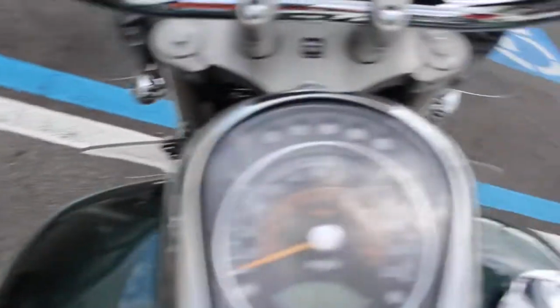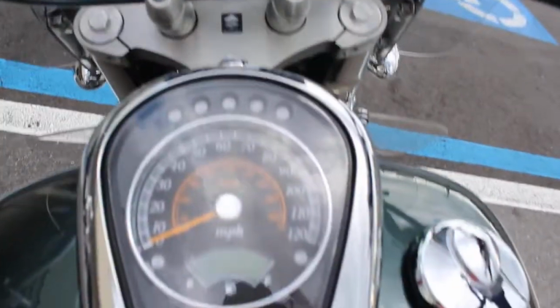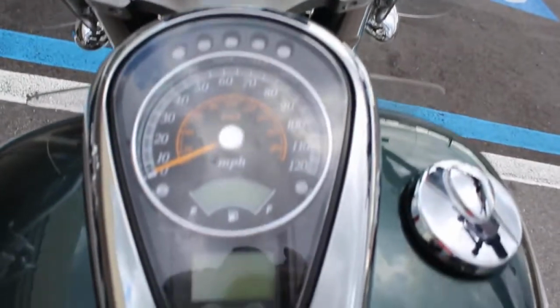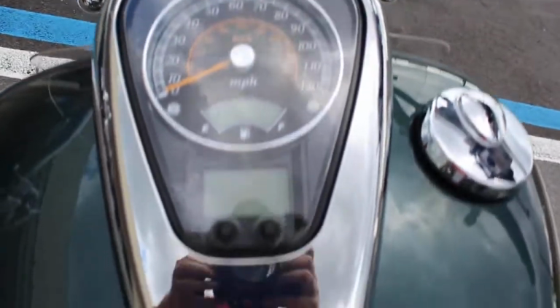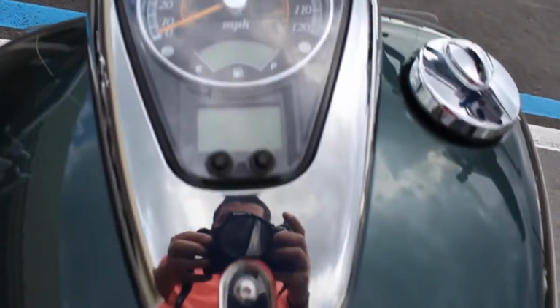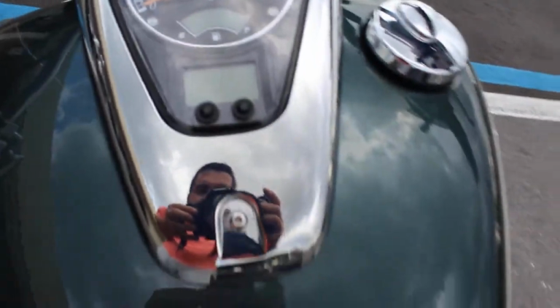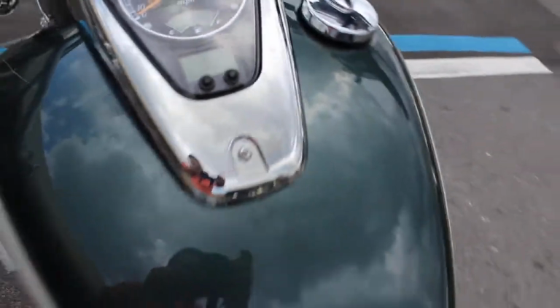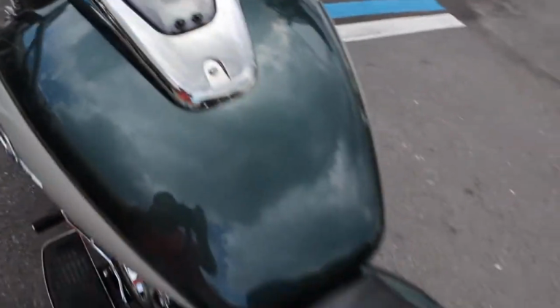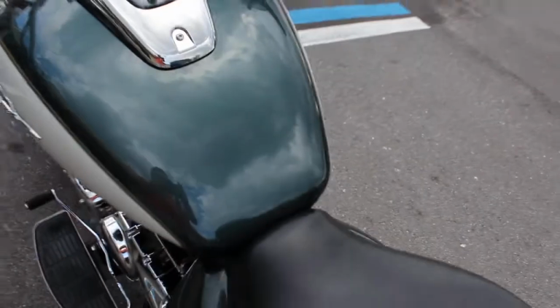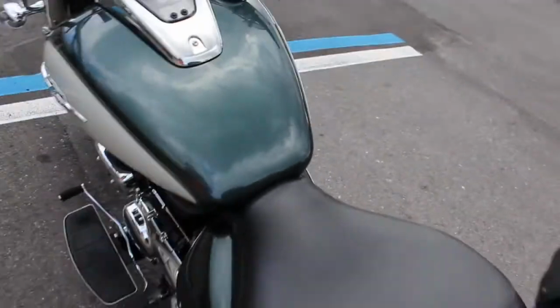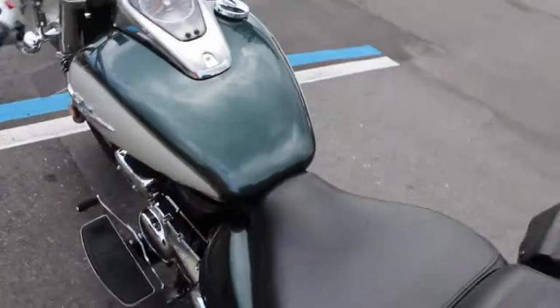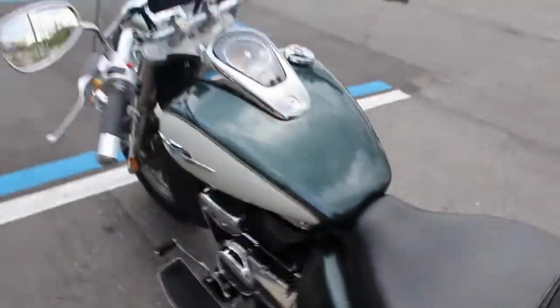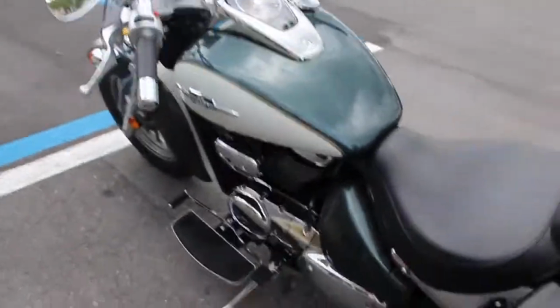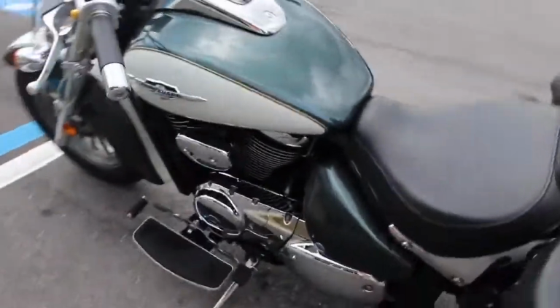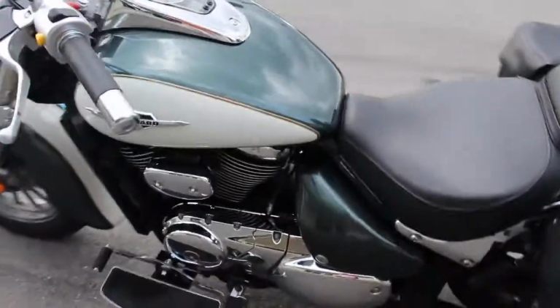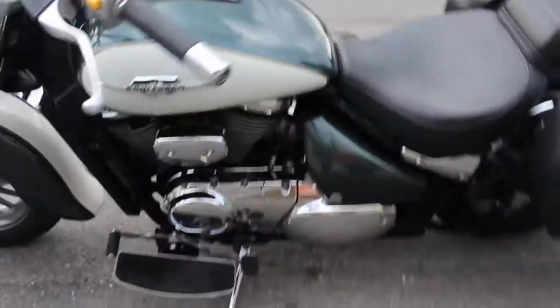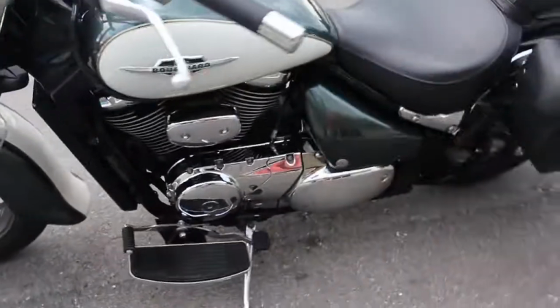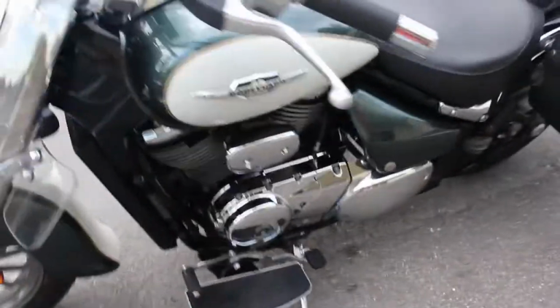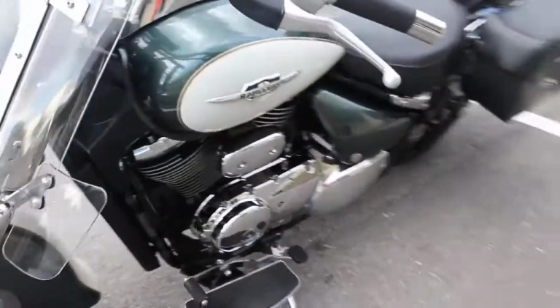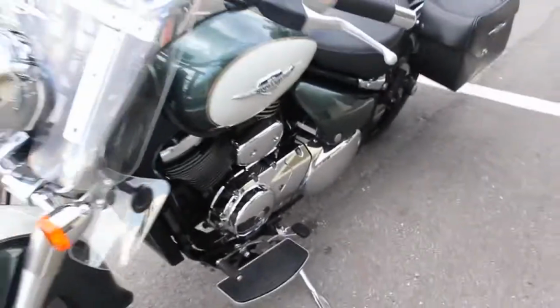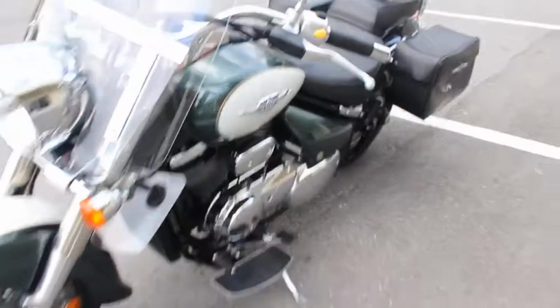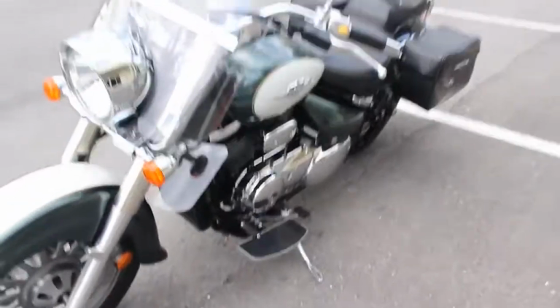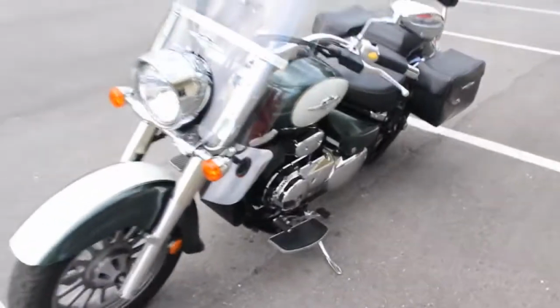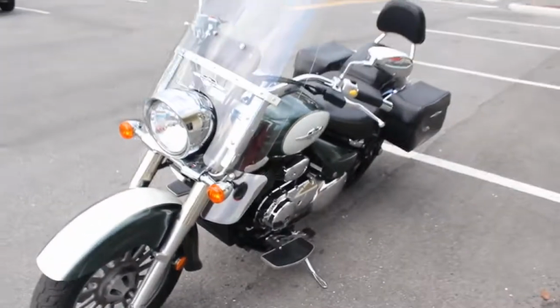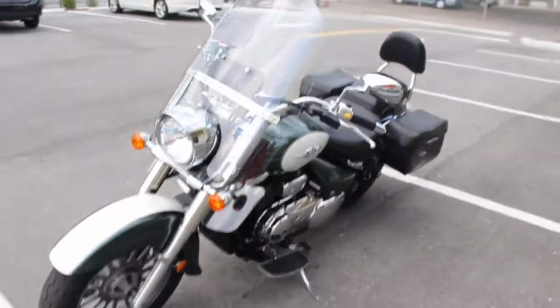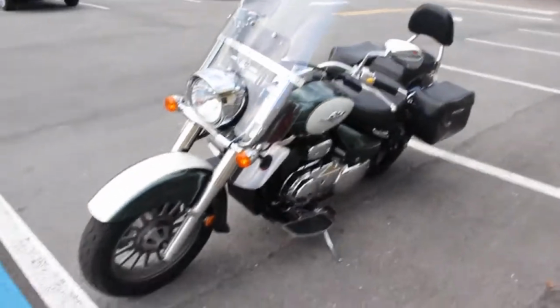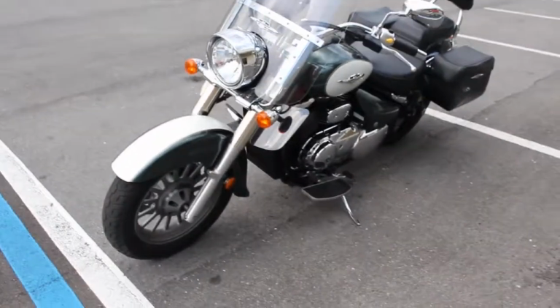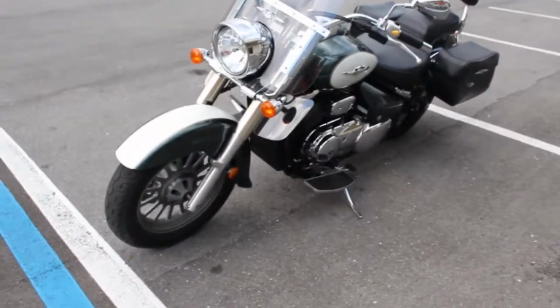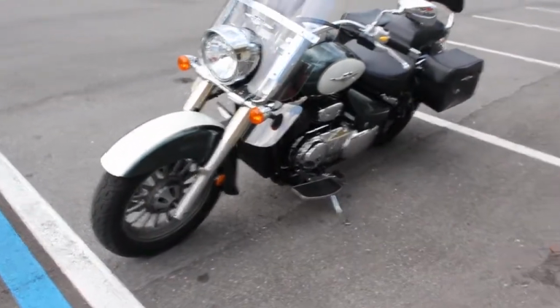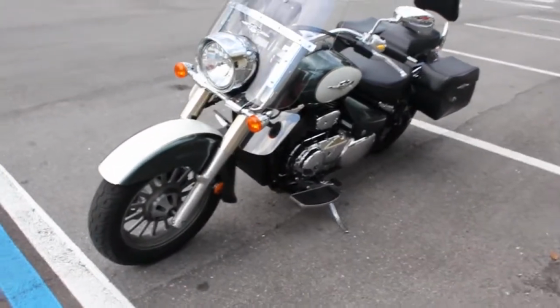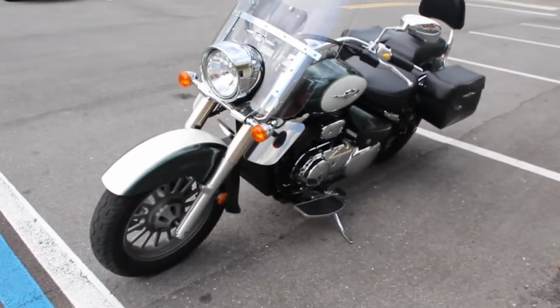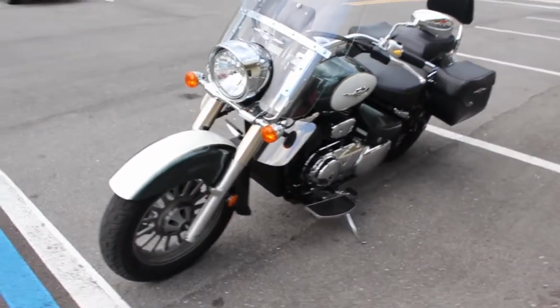These Boulevard C50s are really, really good starter bikes. Even though they're a full-size motorcycle, they're fairly light and easy to control.